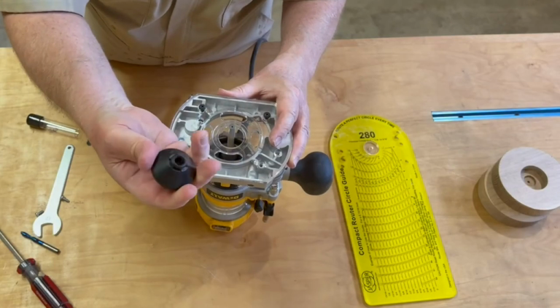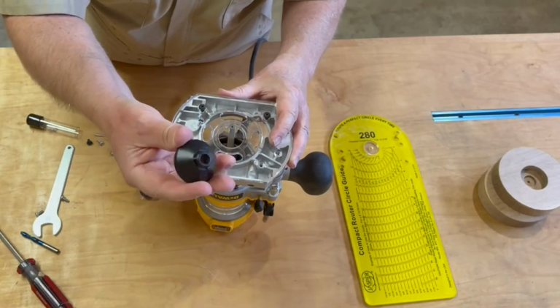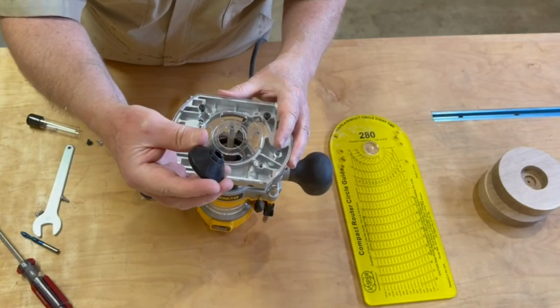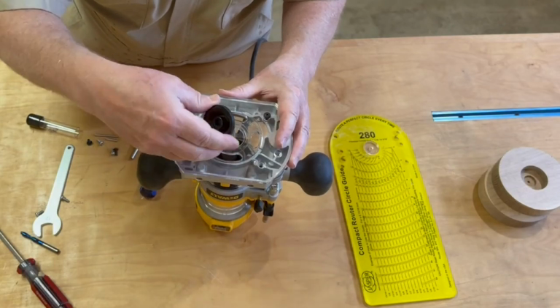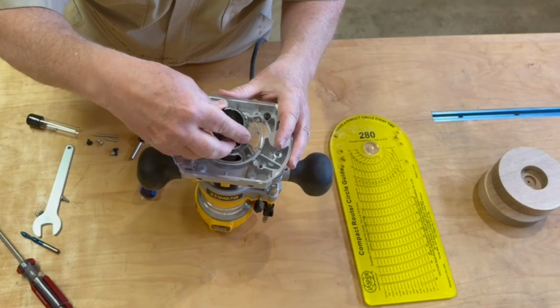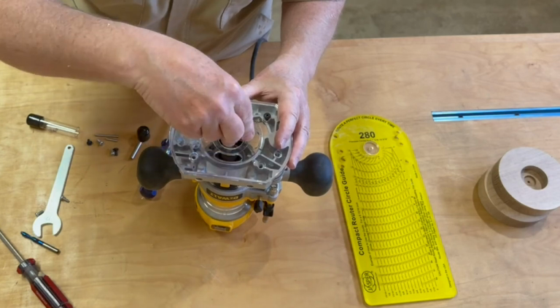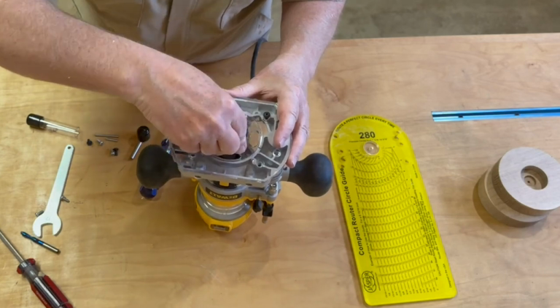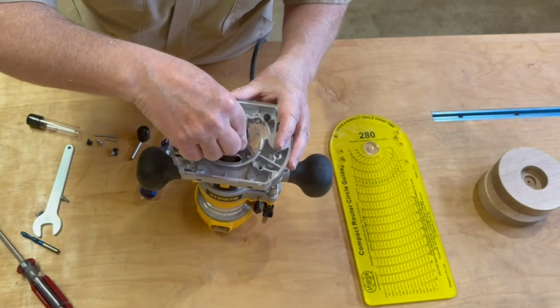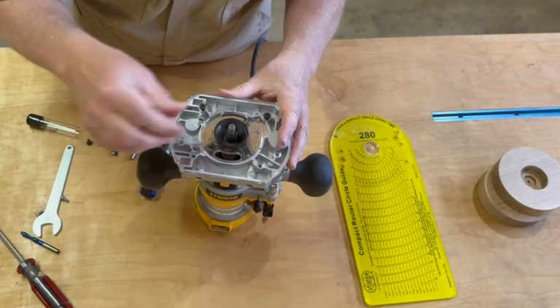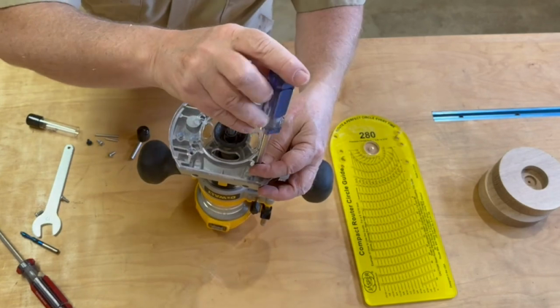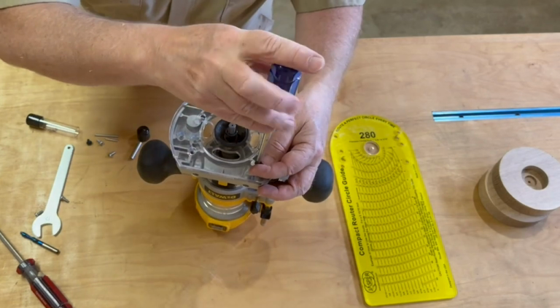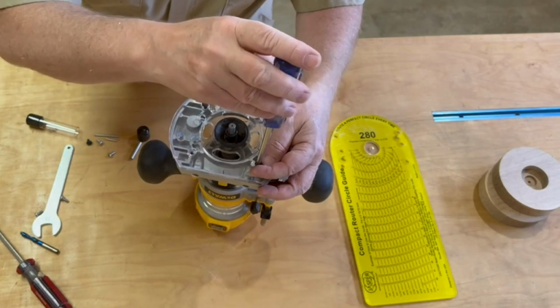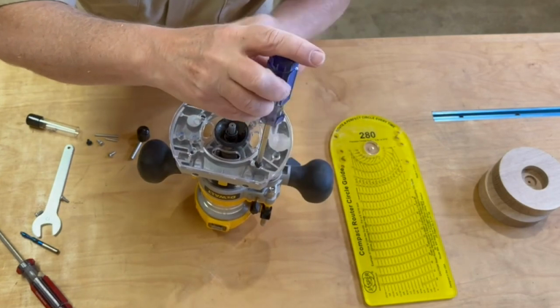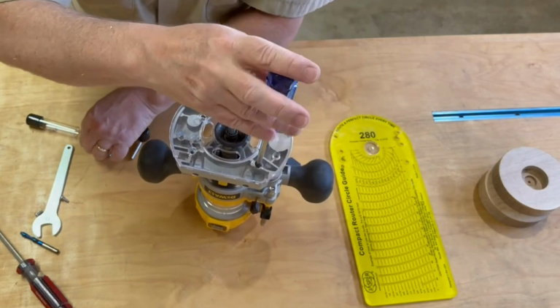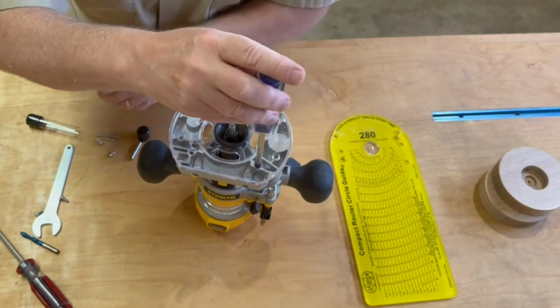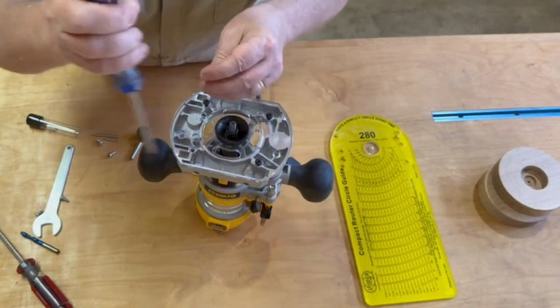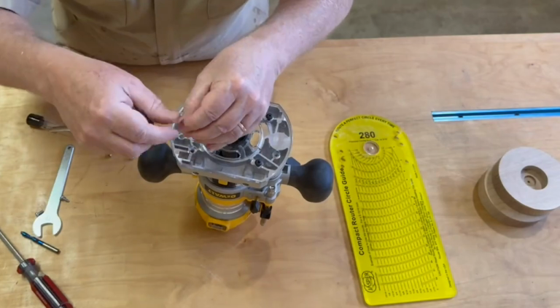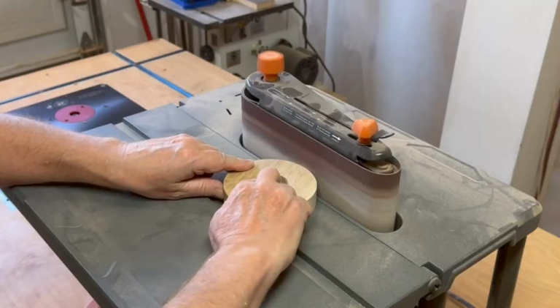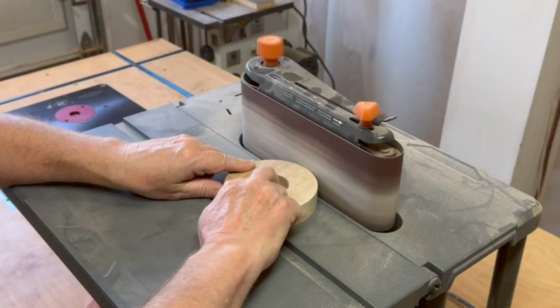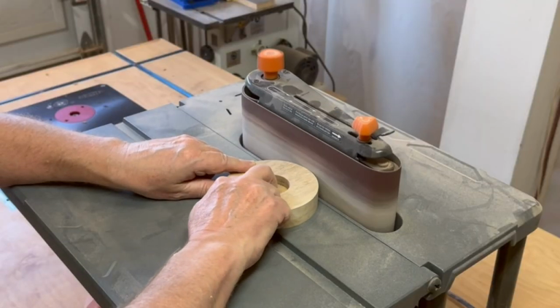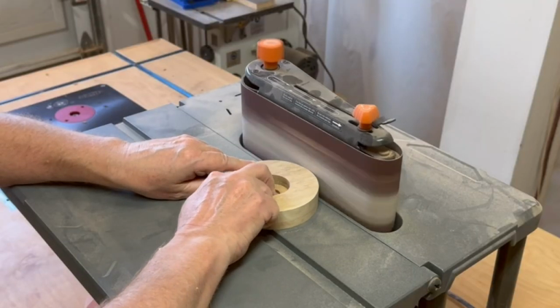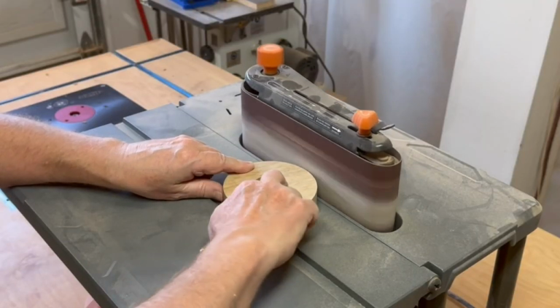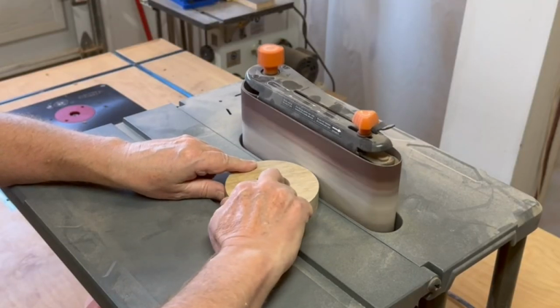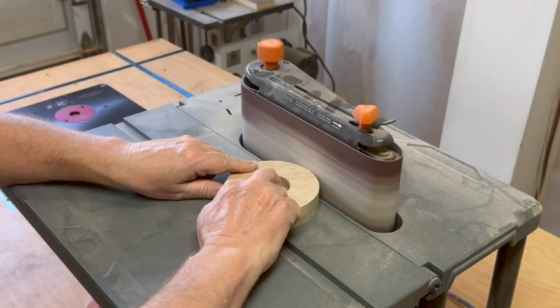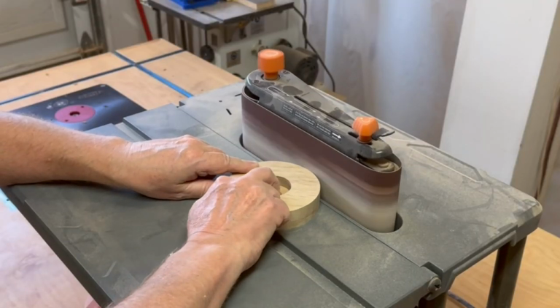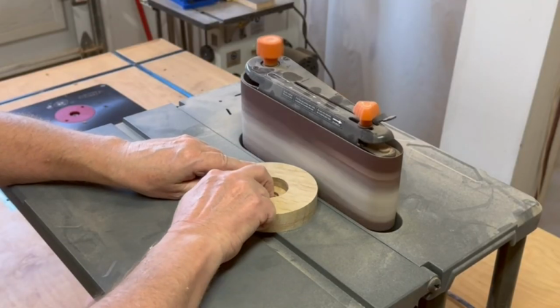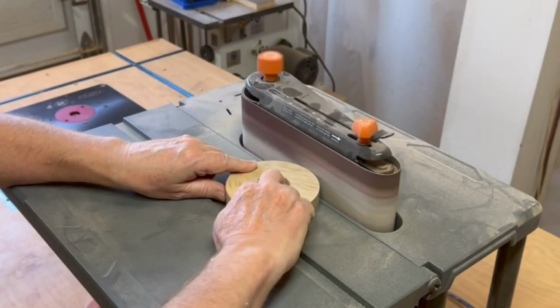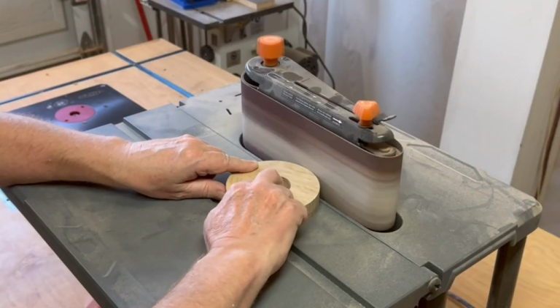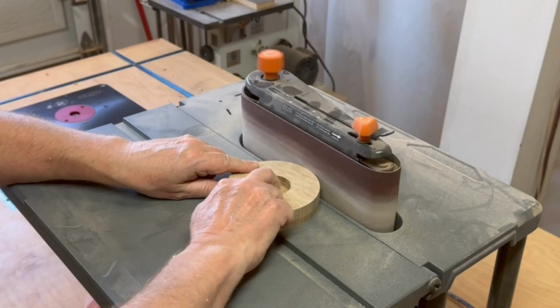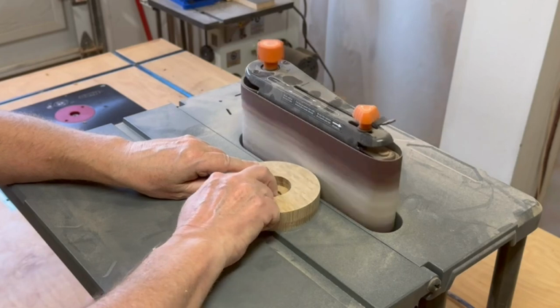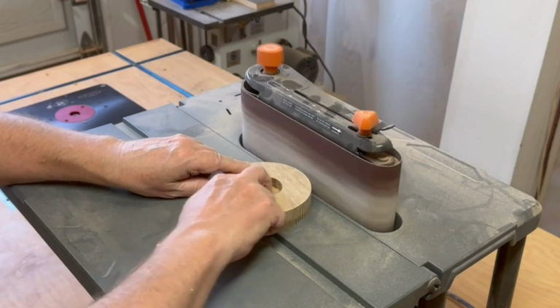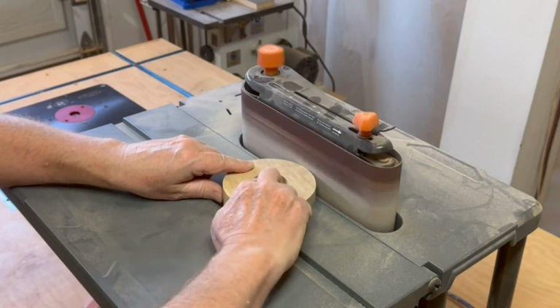To replace the base plate on my router I'm making use of a centering cone — it's super important to make sure it gets perfectly centered. I'm not sure it's really necessary, but I polish up the edges a bit on the oscillating sander with a 240 grit belt.